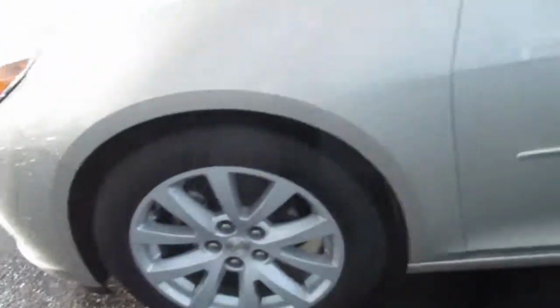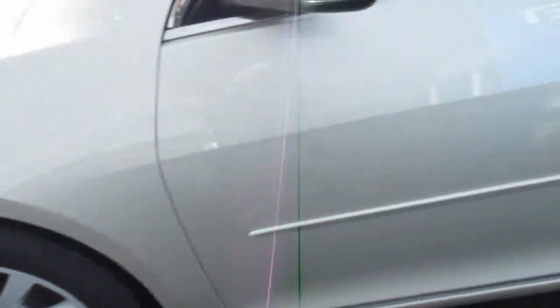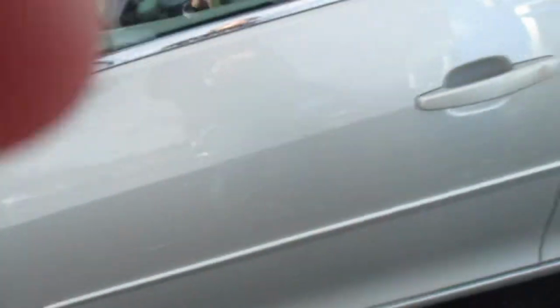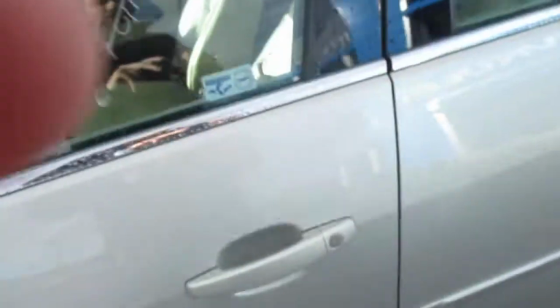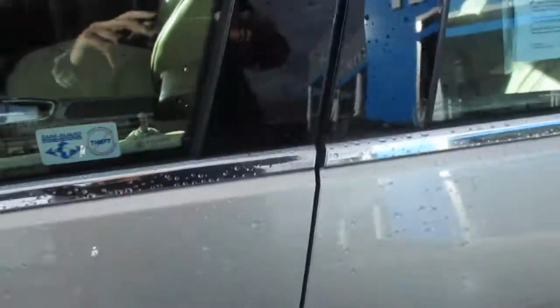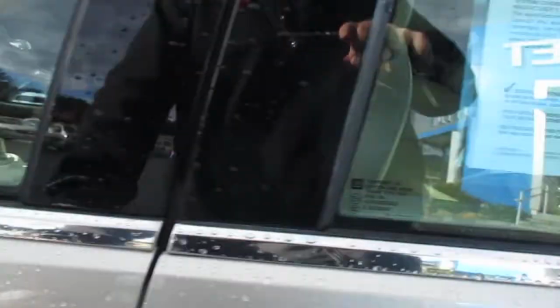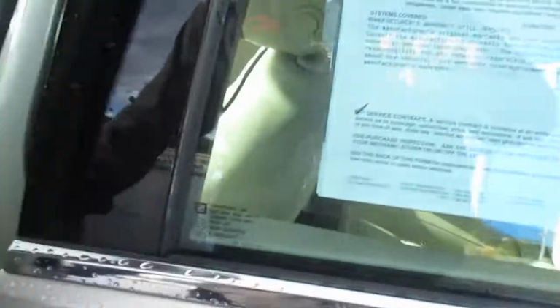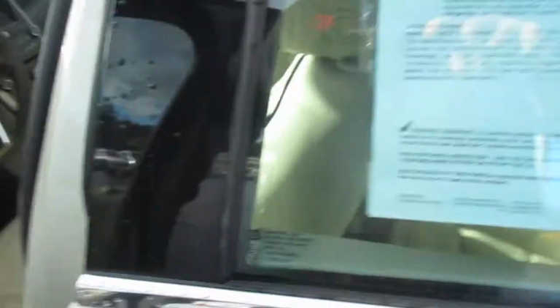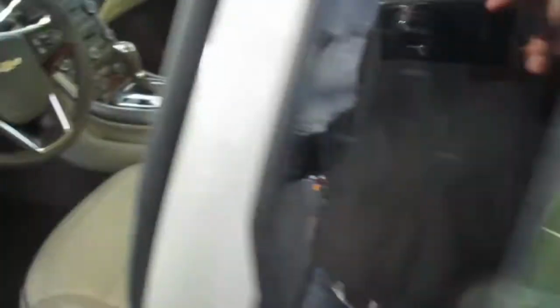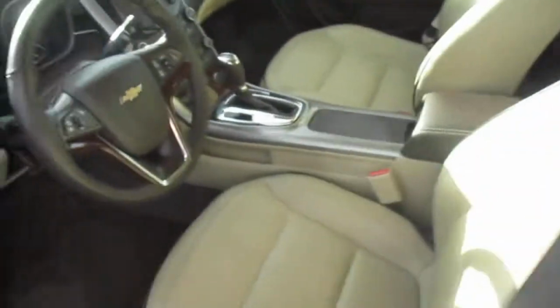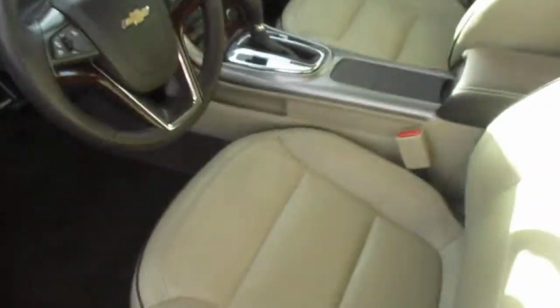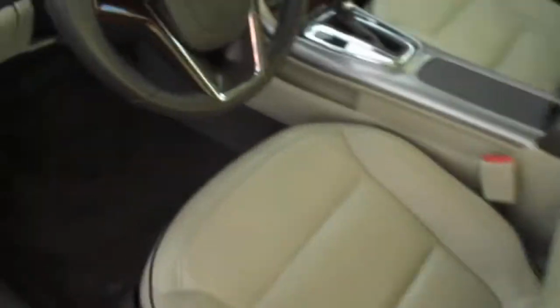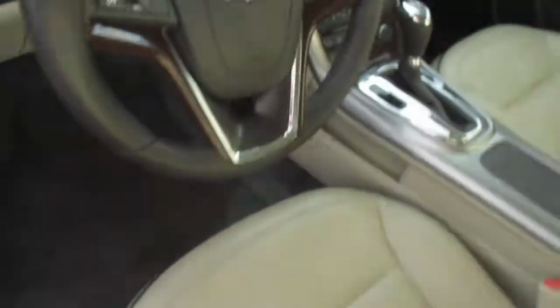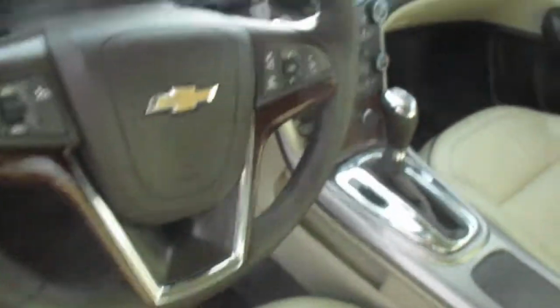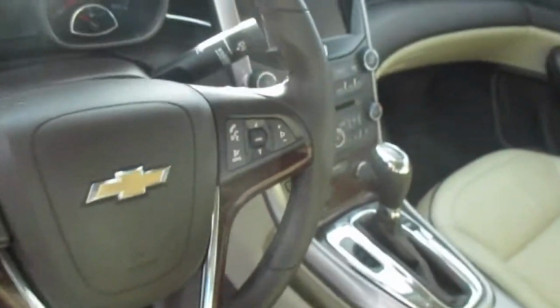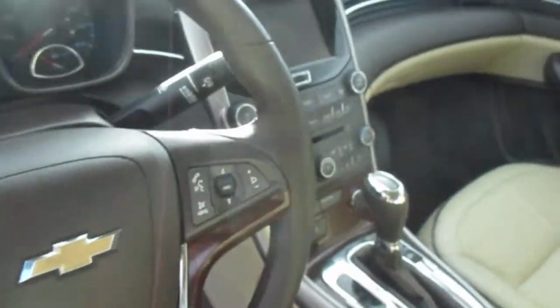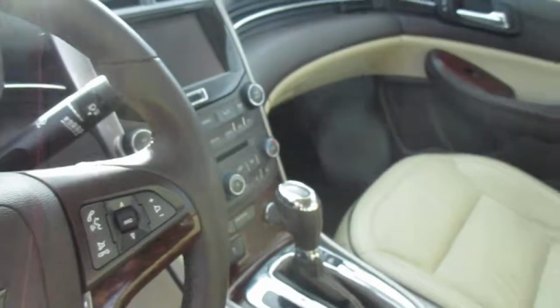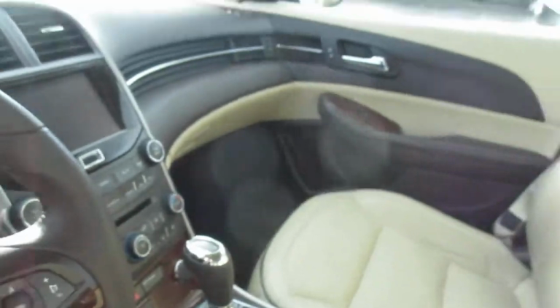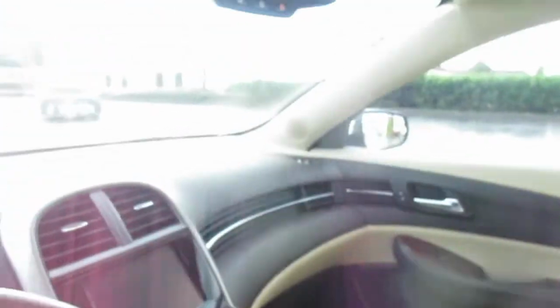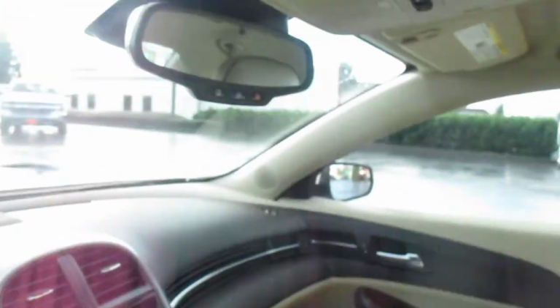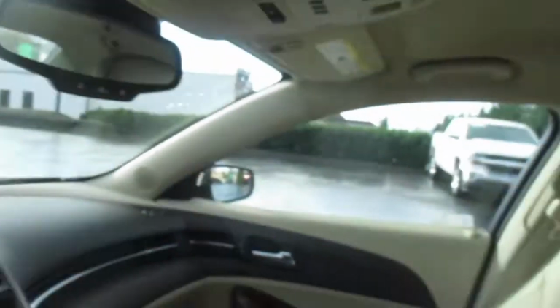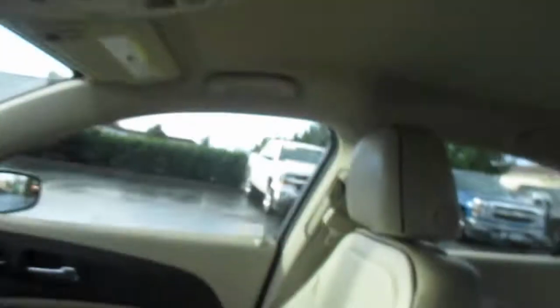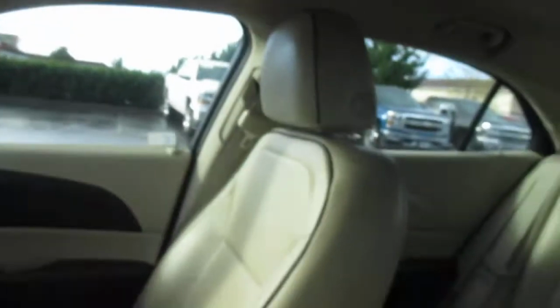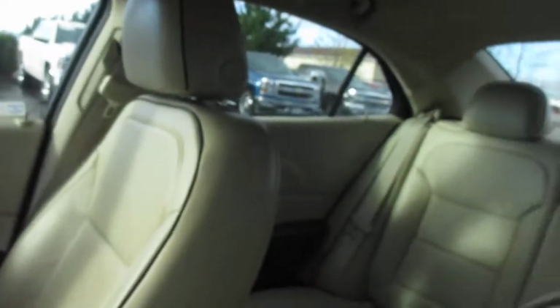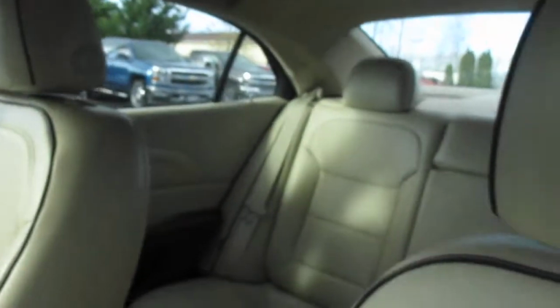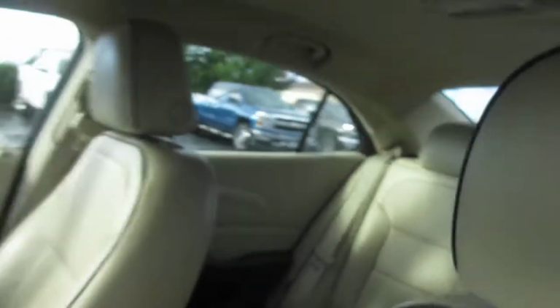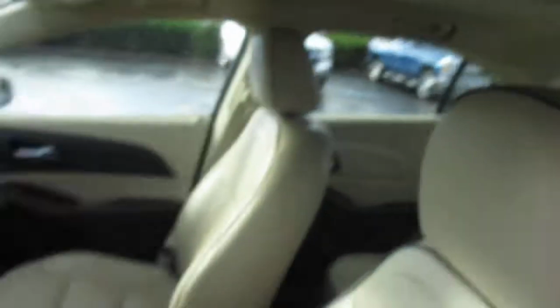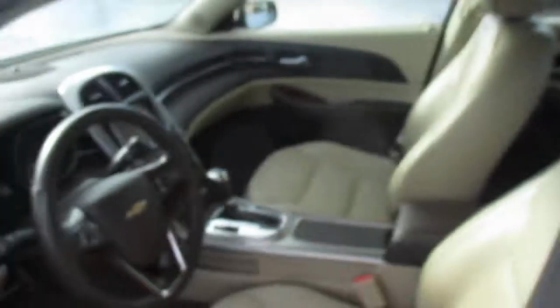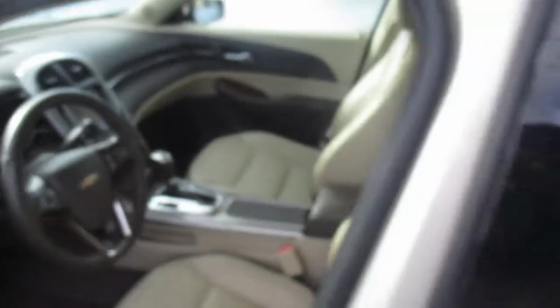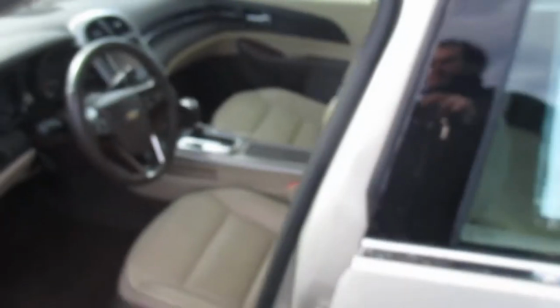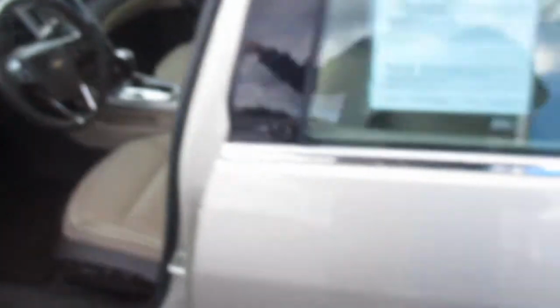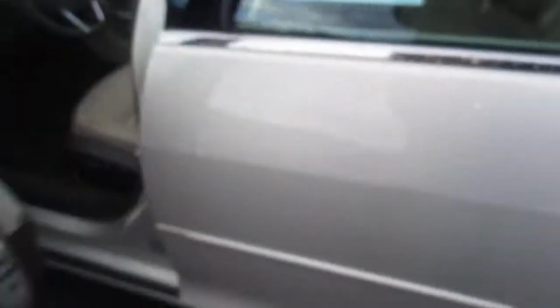Tires are in great shape. Let's look at the interior now — leather interior, leather wrapped steering wheel, touchscreen Pioneer sound system, OnStar on board. Some nice leather interior there.